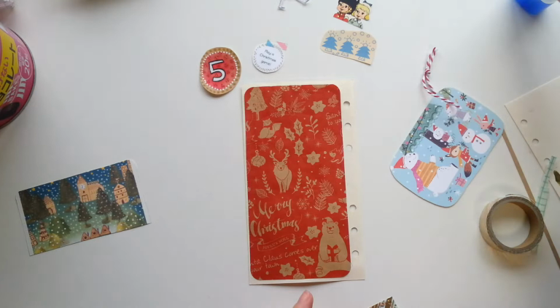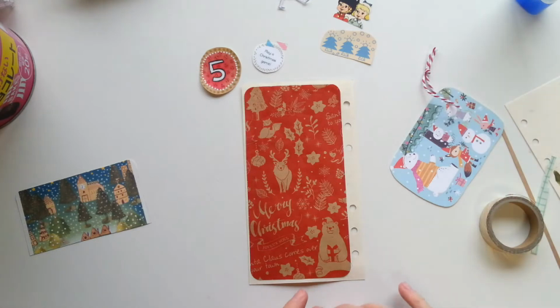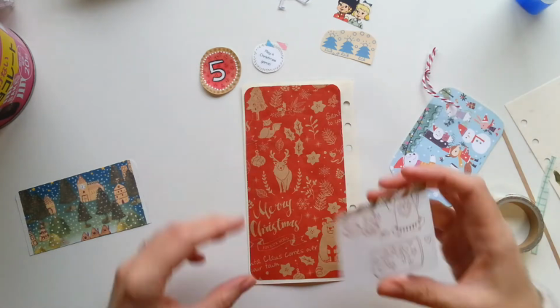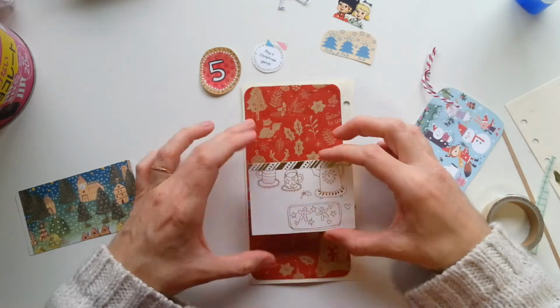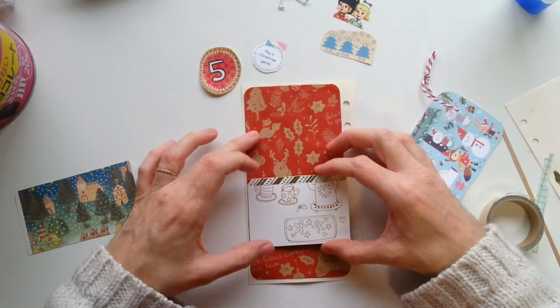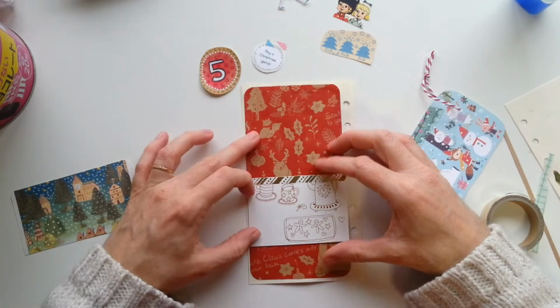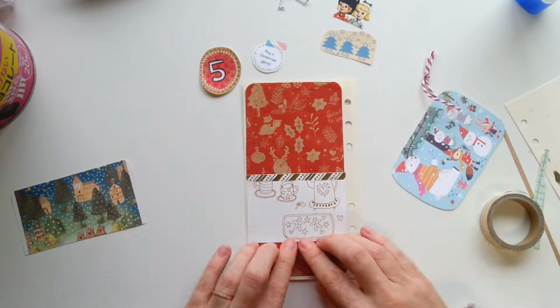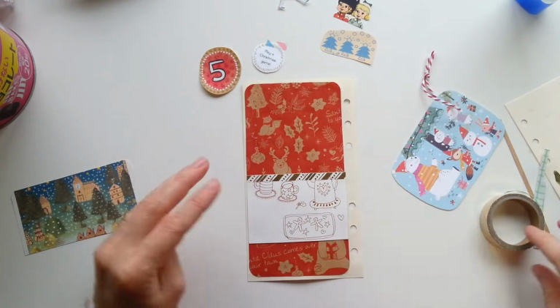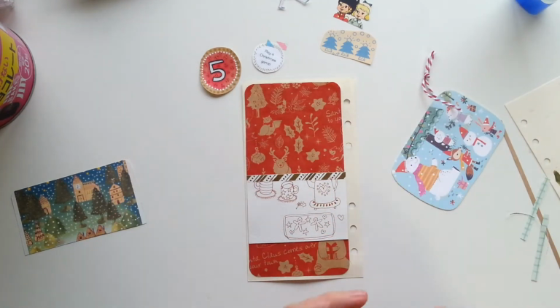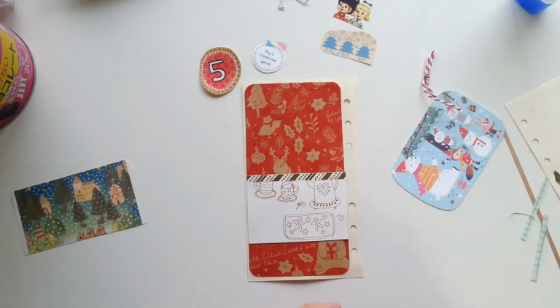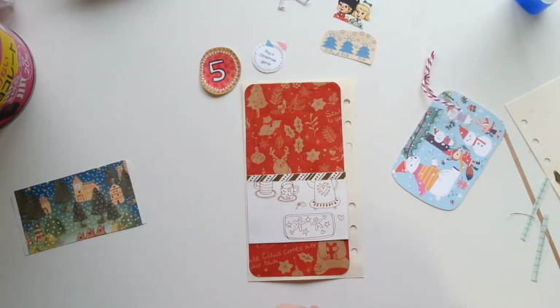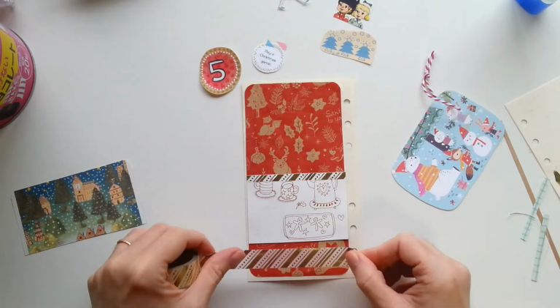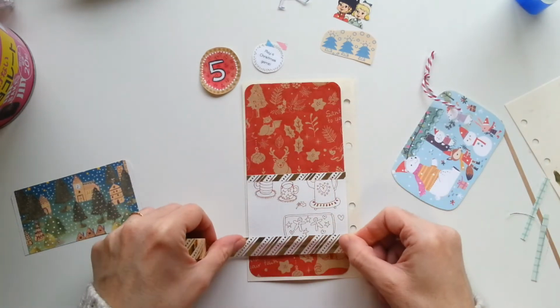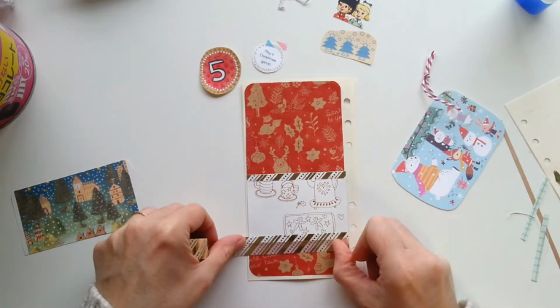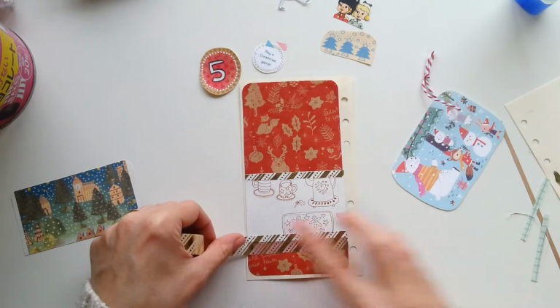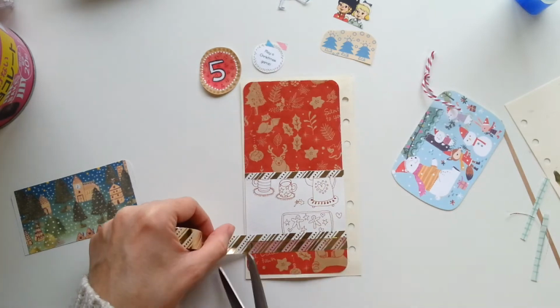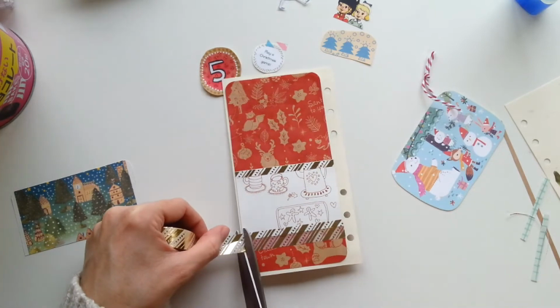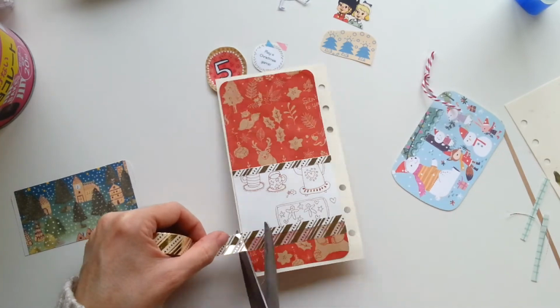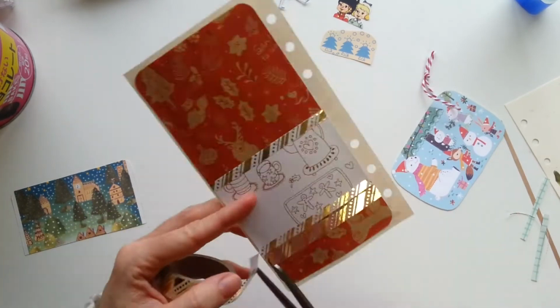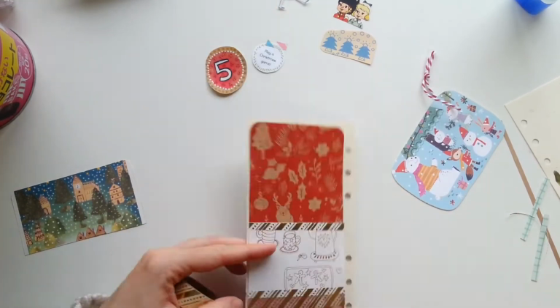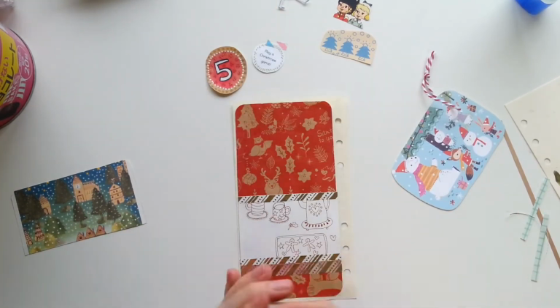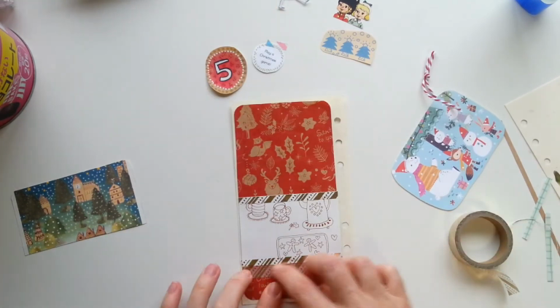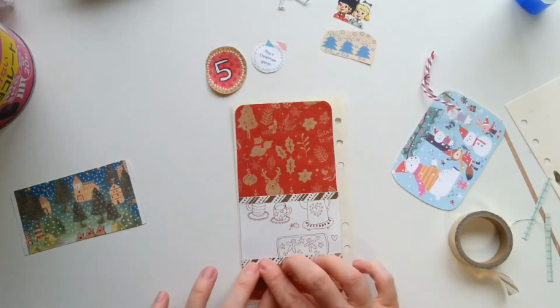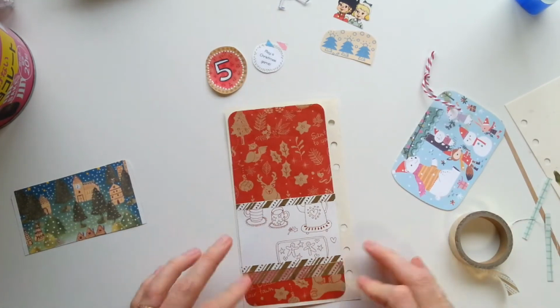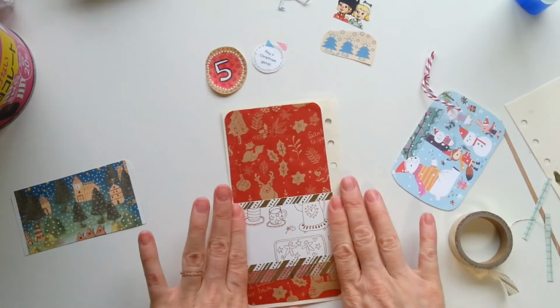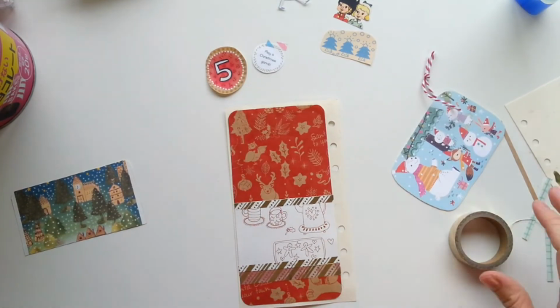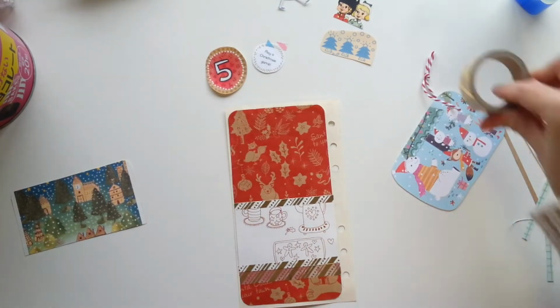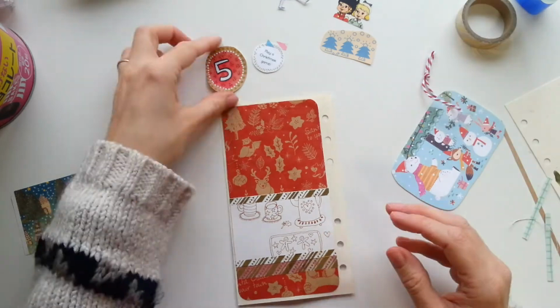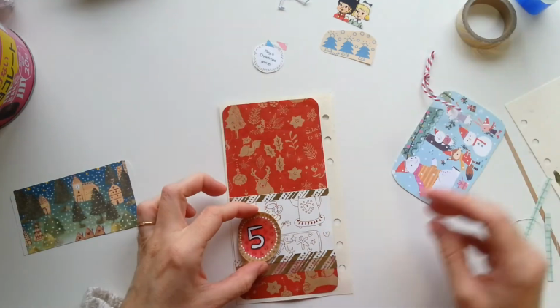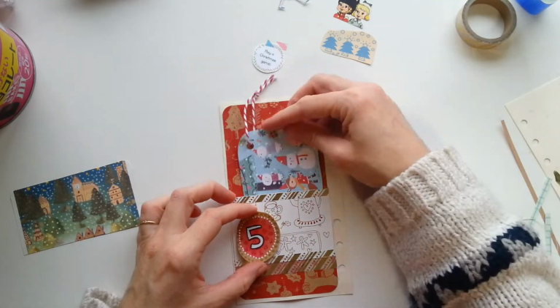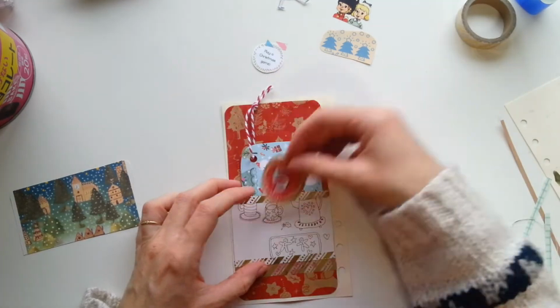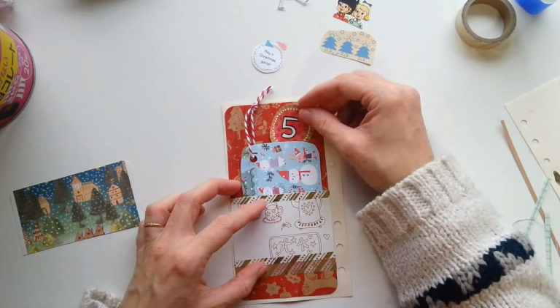So I chose one of my scraps as a pocket and I actually went round the bottom and the sides with glue, because I don't trust this washi tape to hold, but then I use the washi tape sort of for decorative purposes.